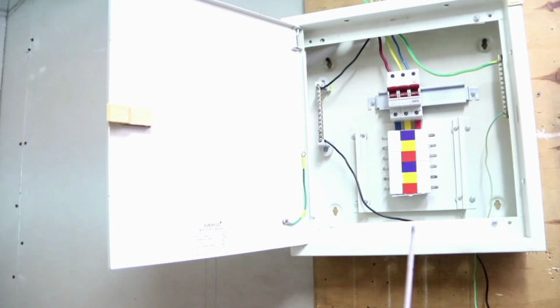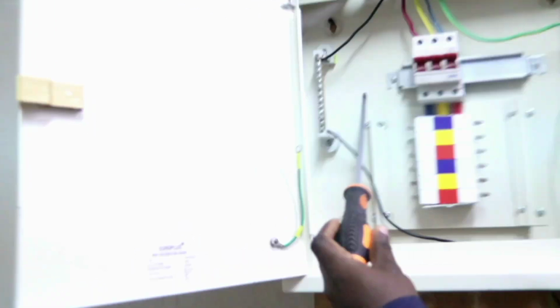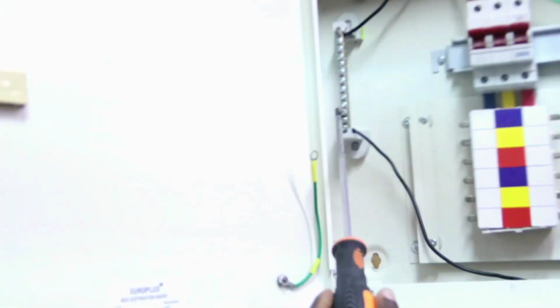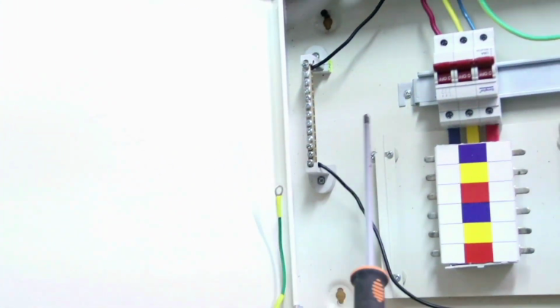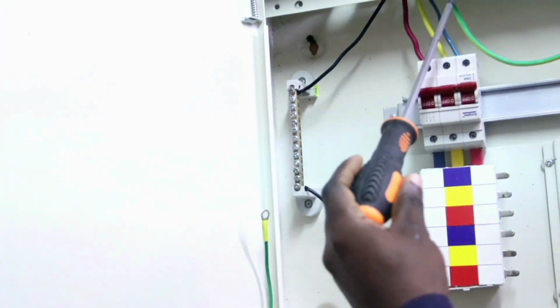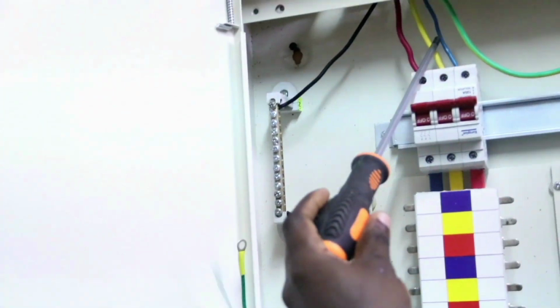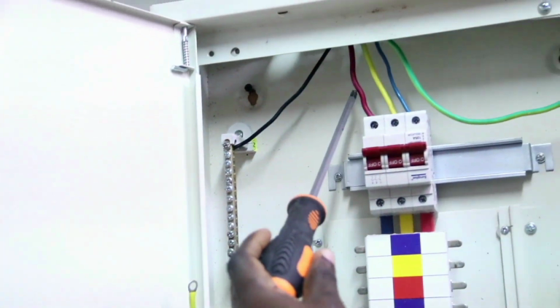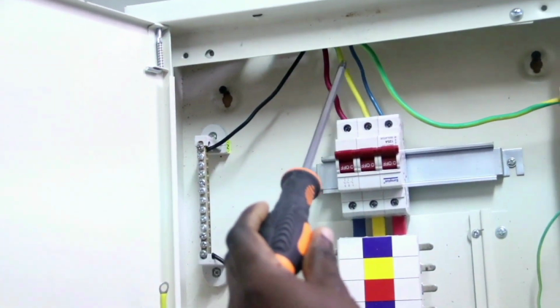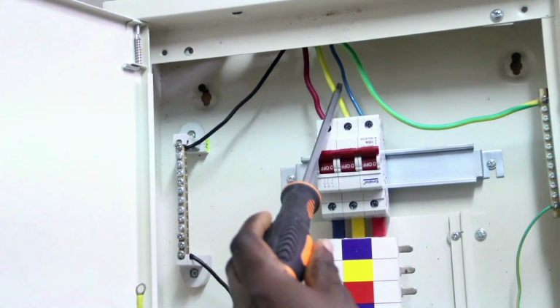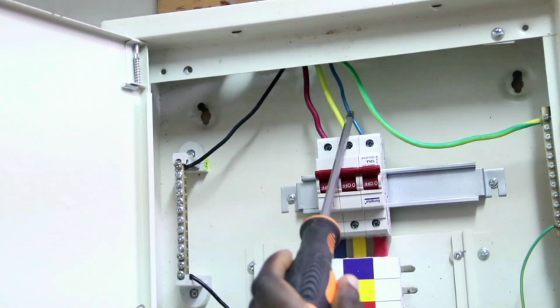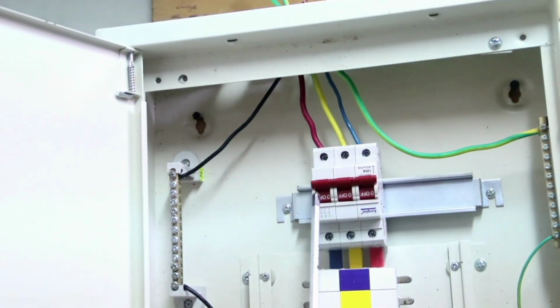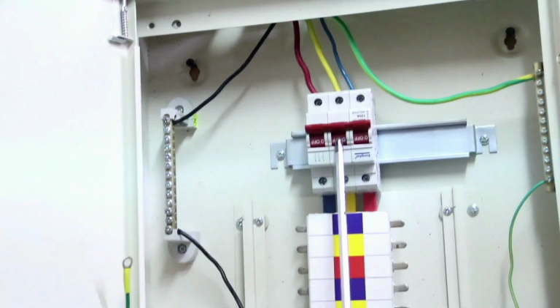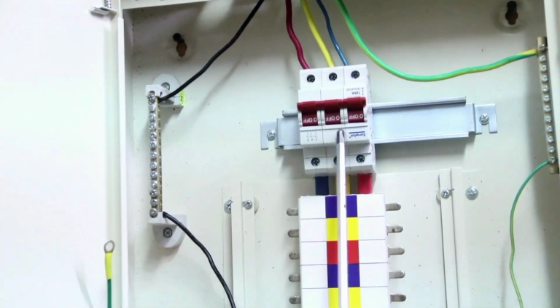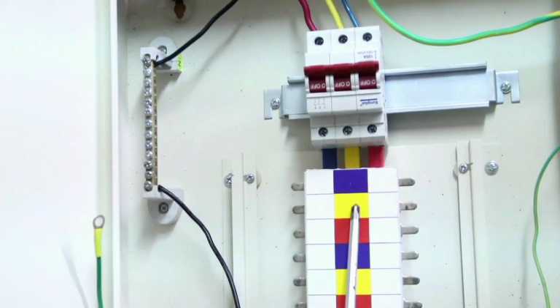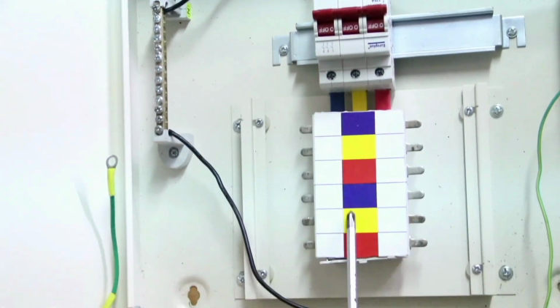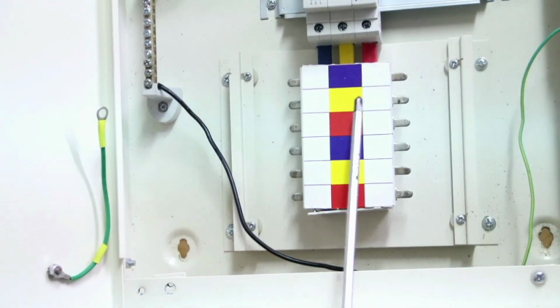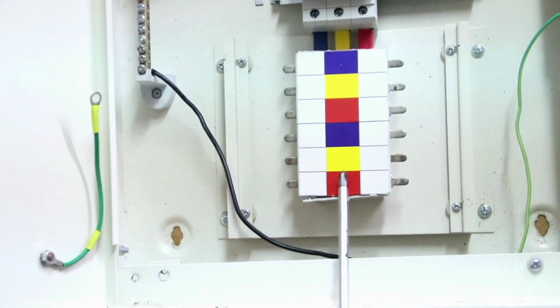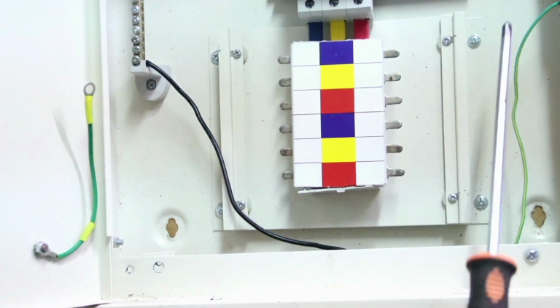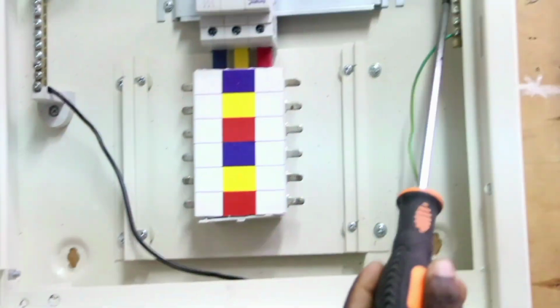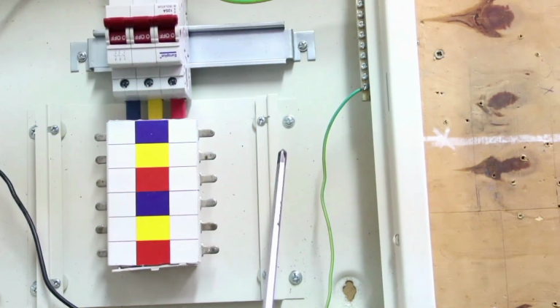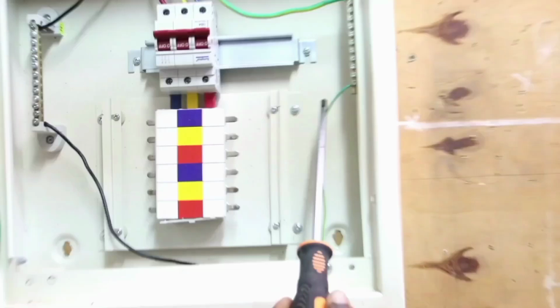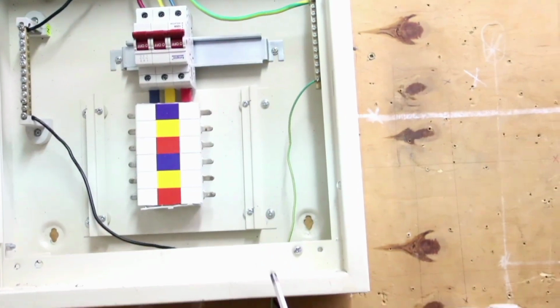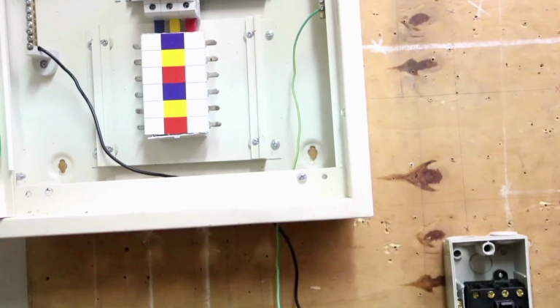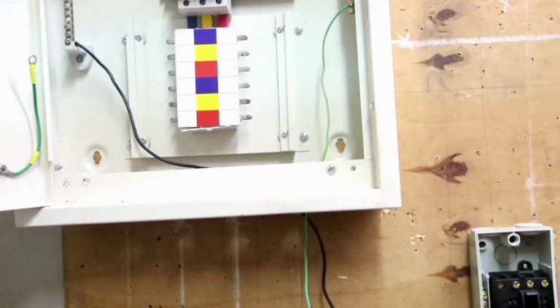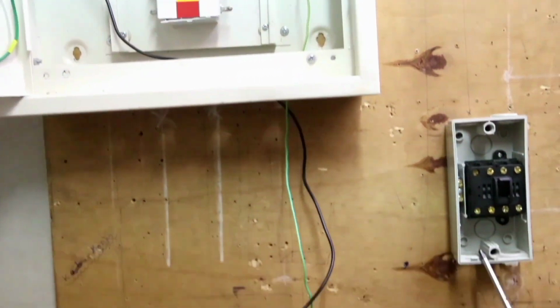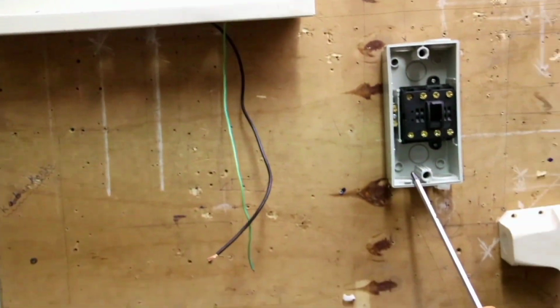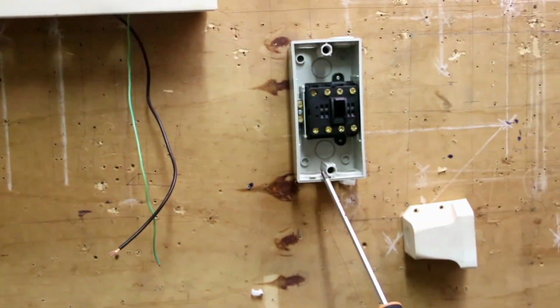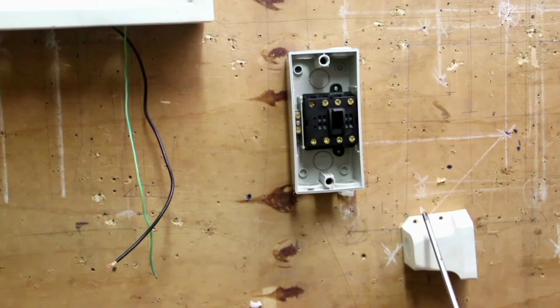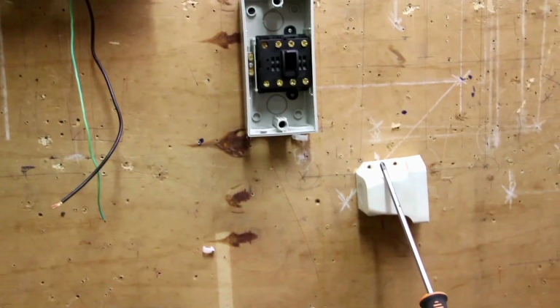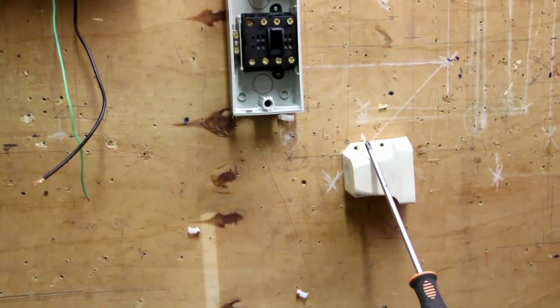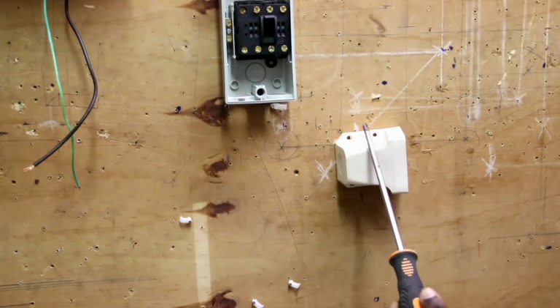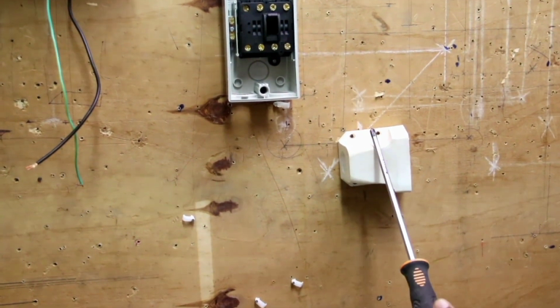This is our neutral mass bar, this is our three-phase supply — red, yellow and blue. This is our main switch, this is our distribution section and this is our half mass bar. This is our three-phase isolator, and this is where our three-phase industrial socket will be.